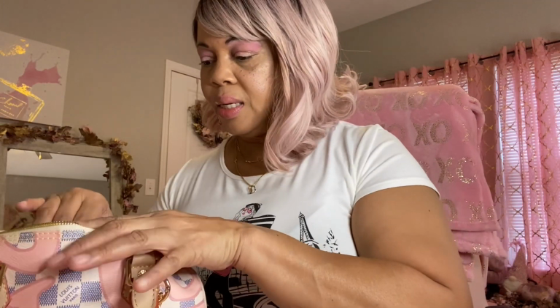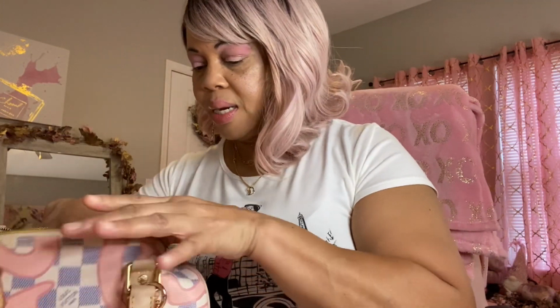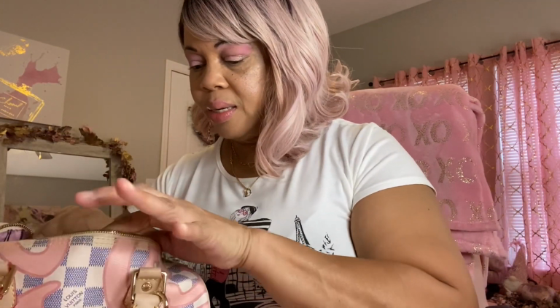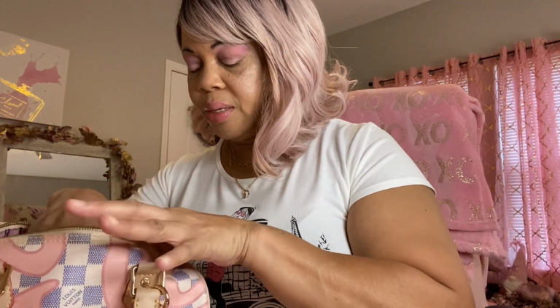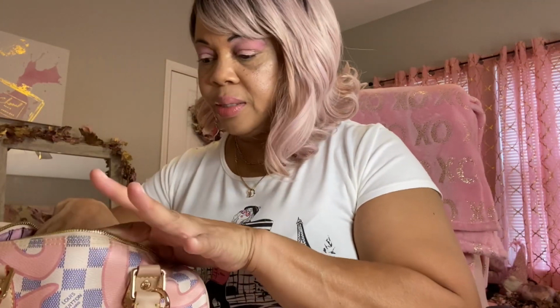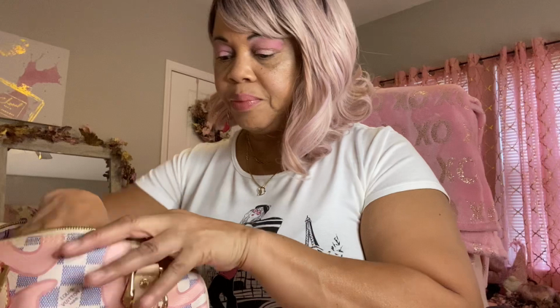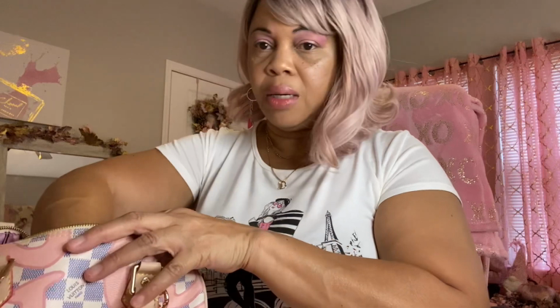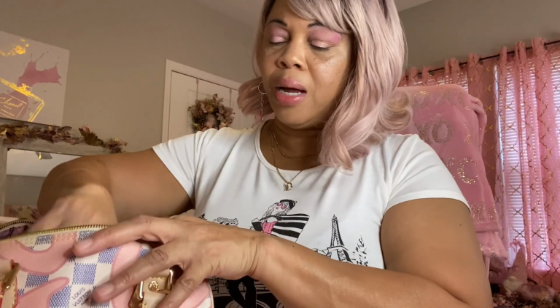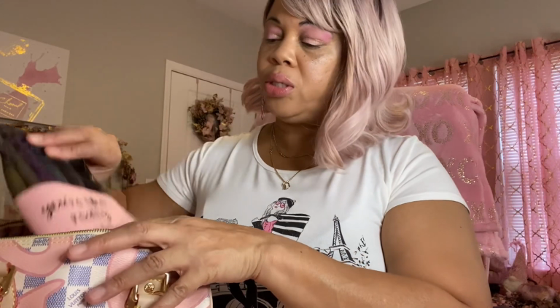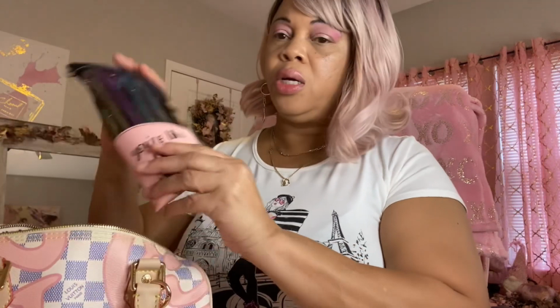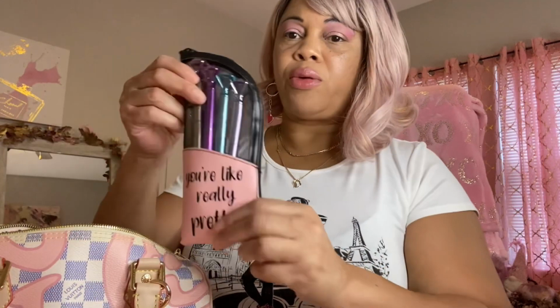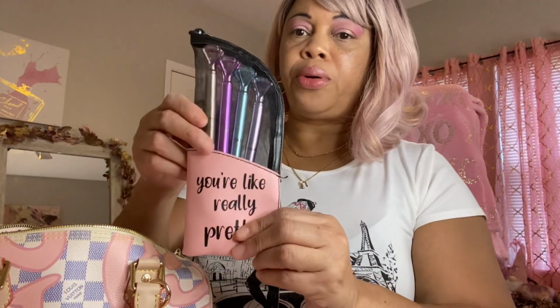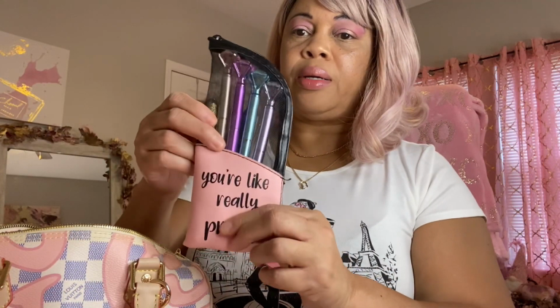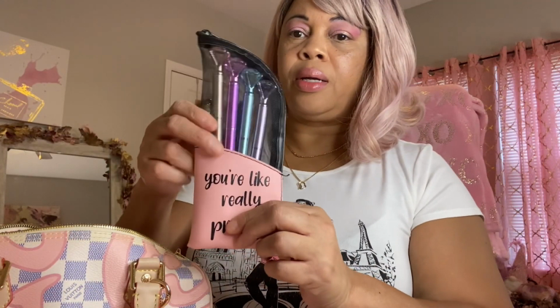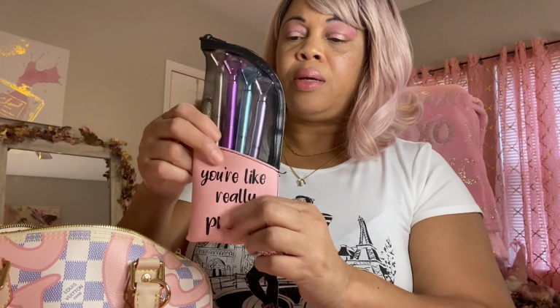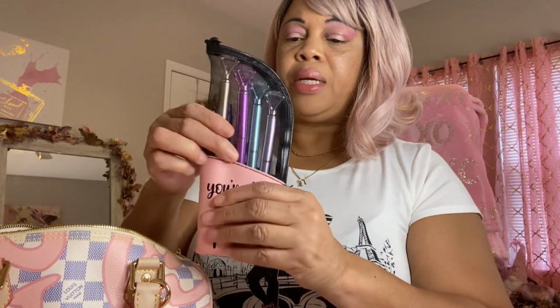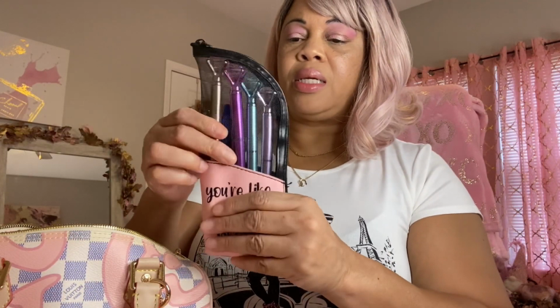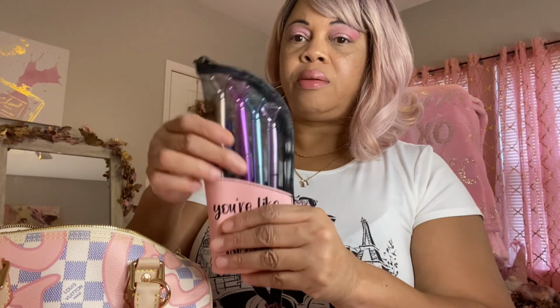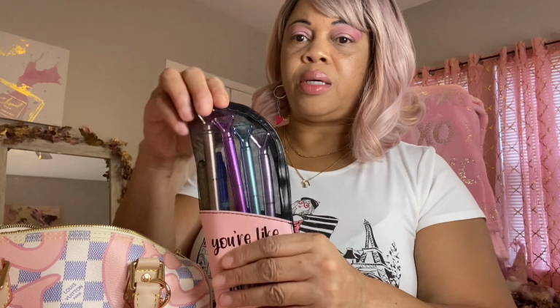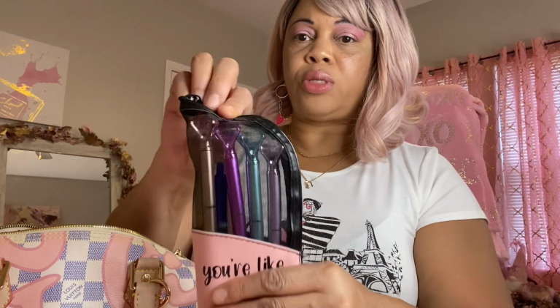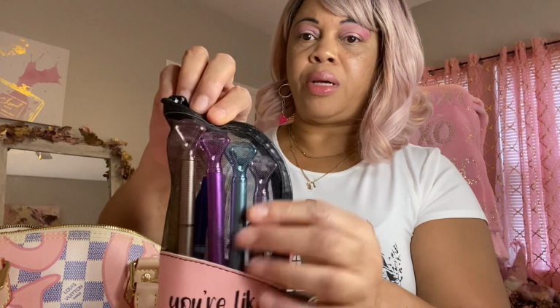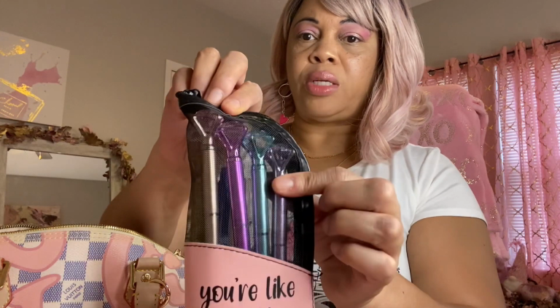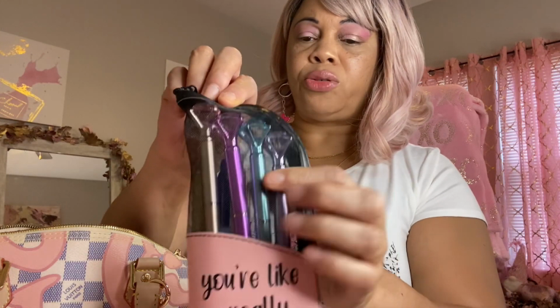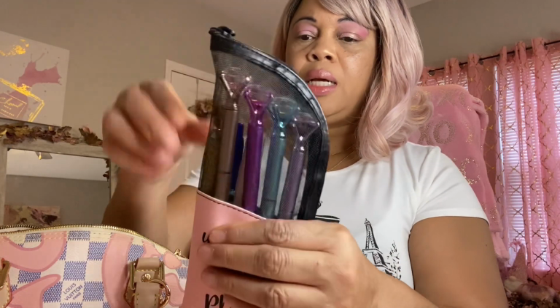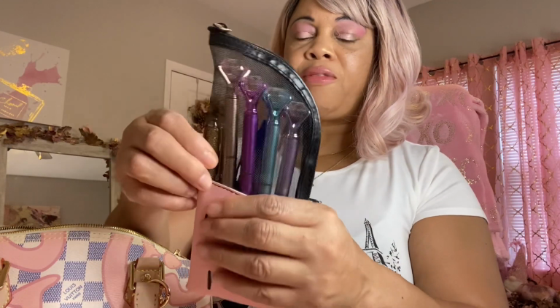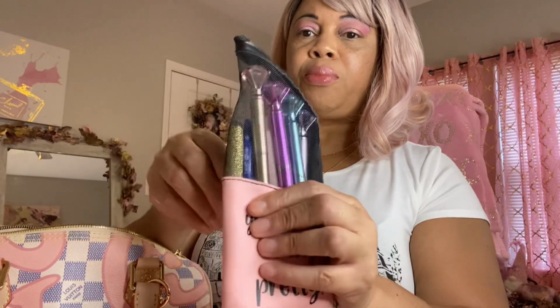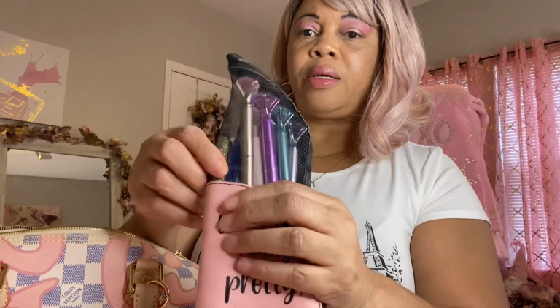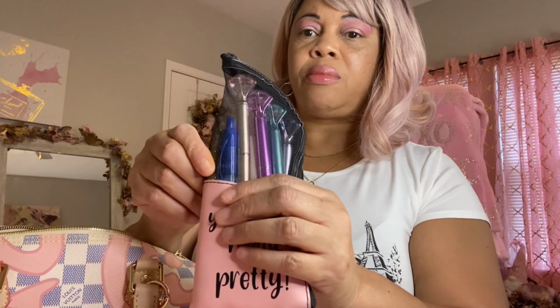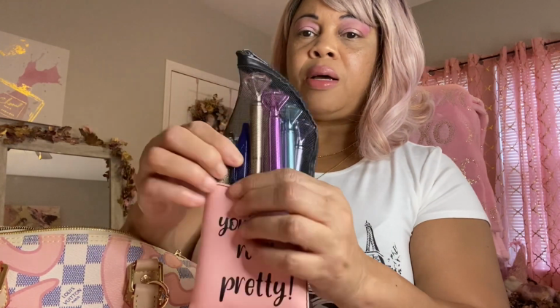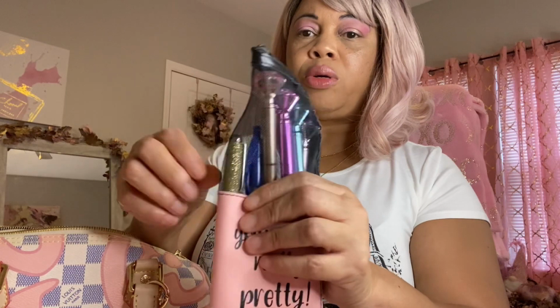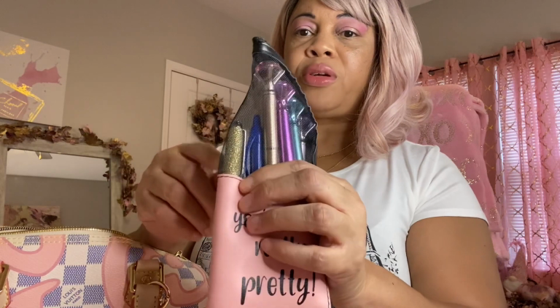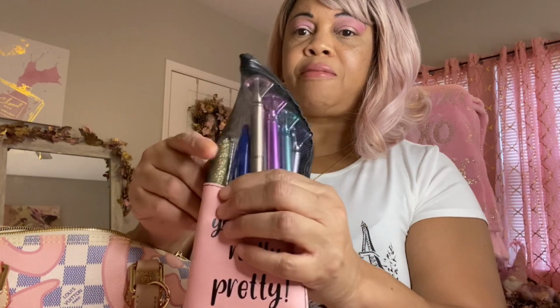The next thing I have in here is my little pouch — really pretty — with some pens in it. Some of those diamond pens from the Dollar Tree, and my favorite pen that one of my friends gave me.